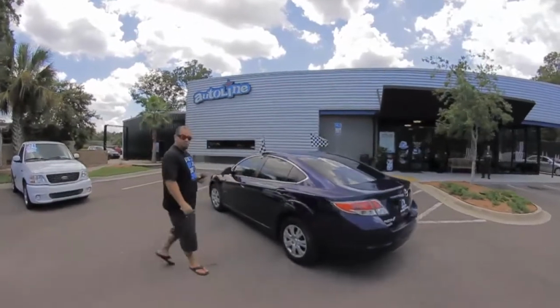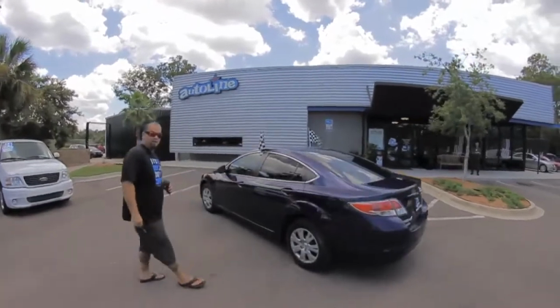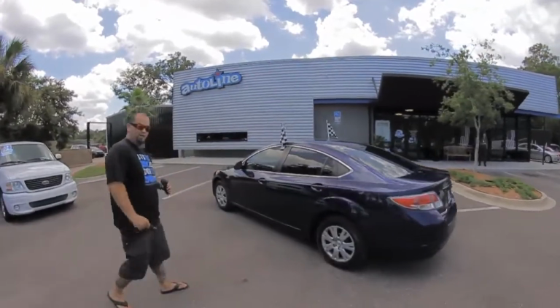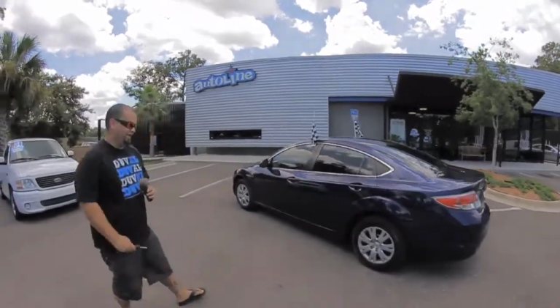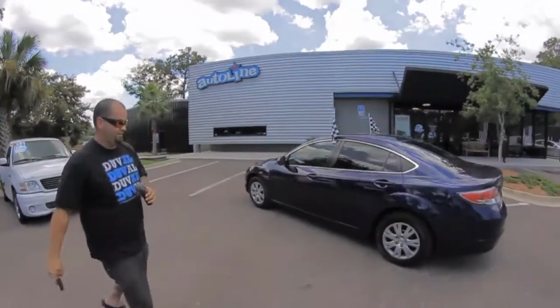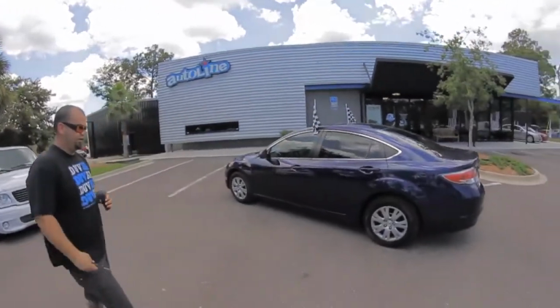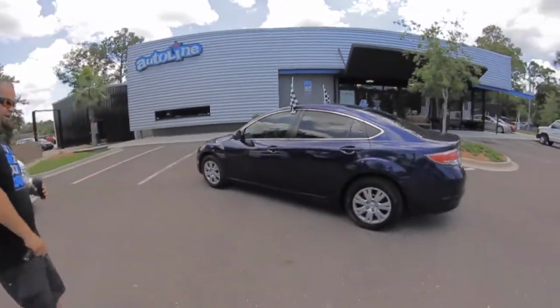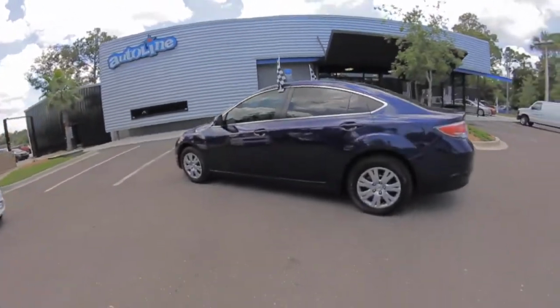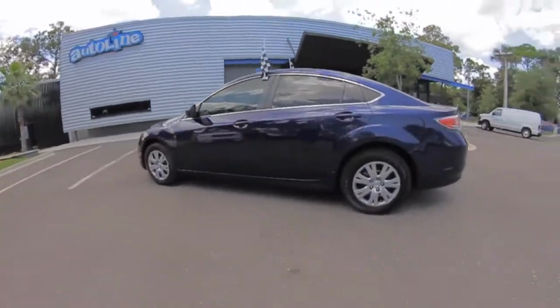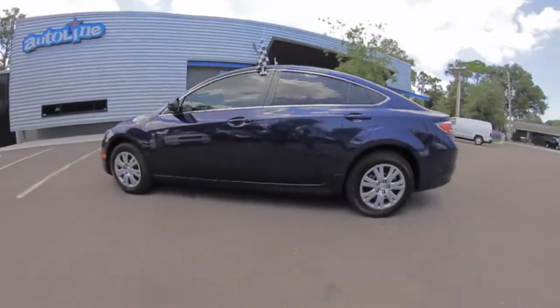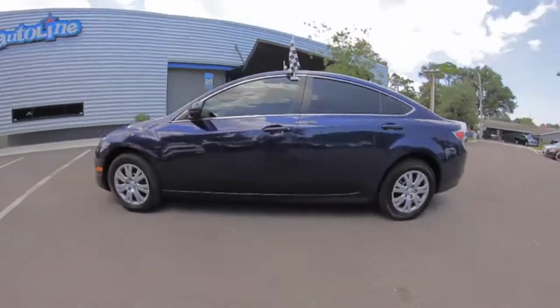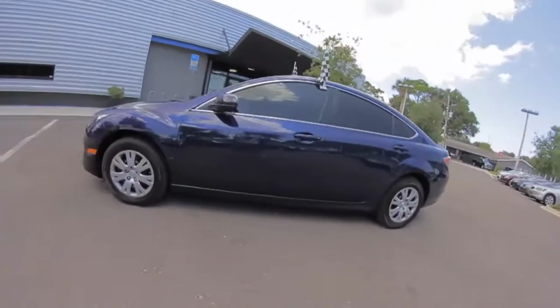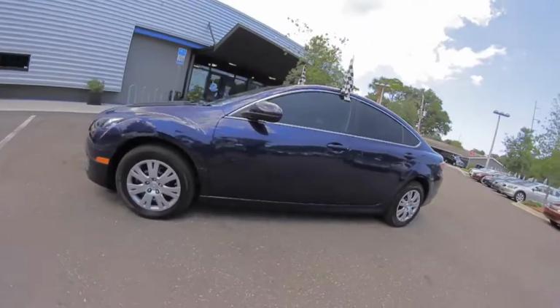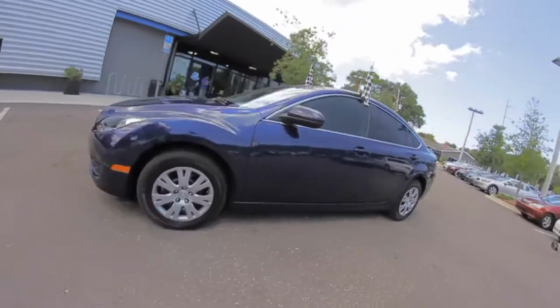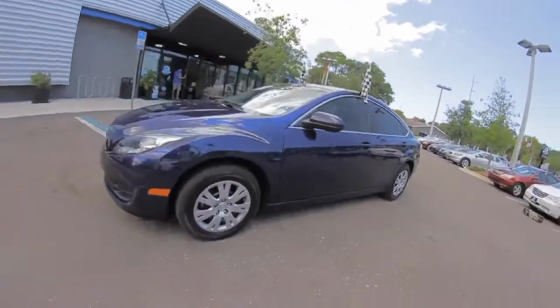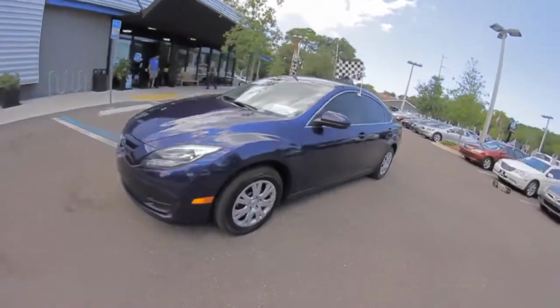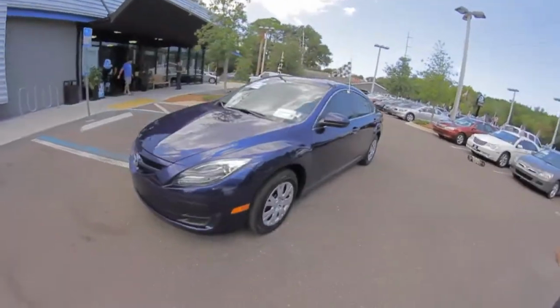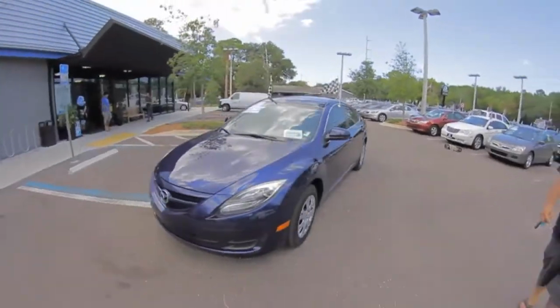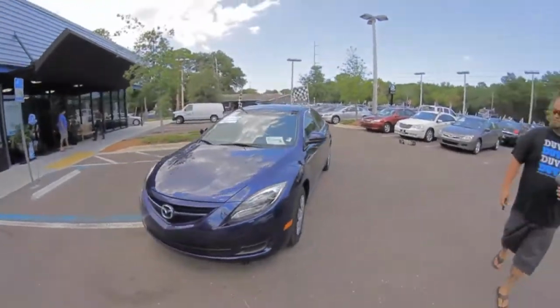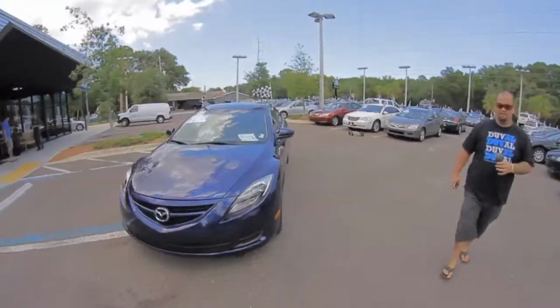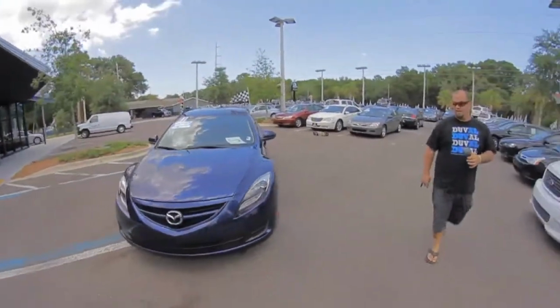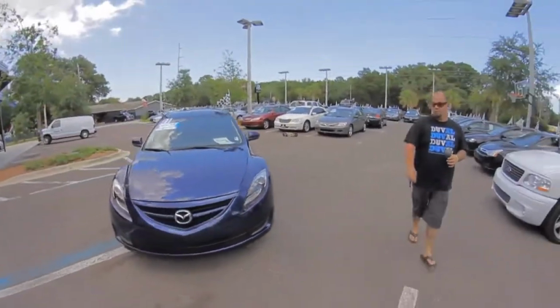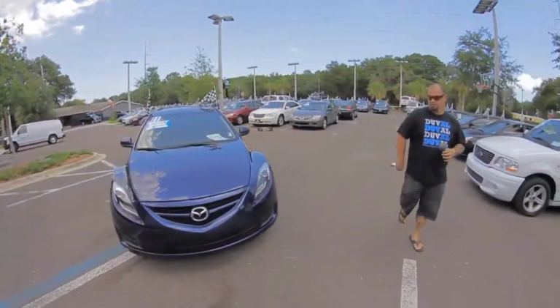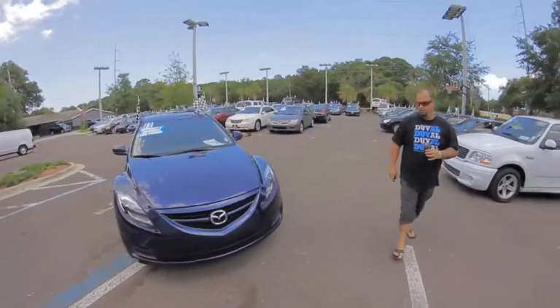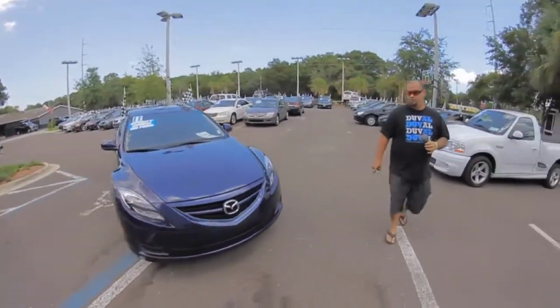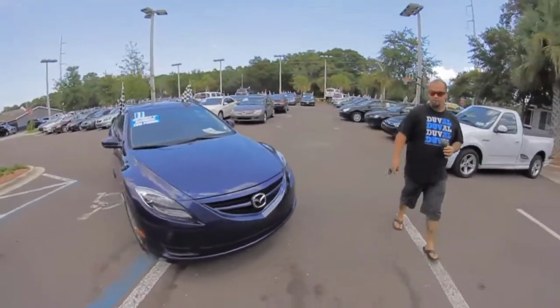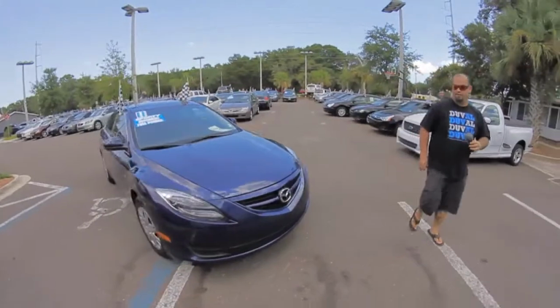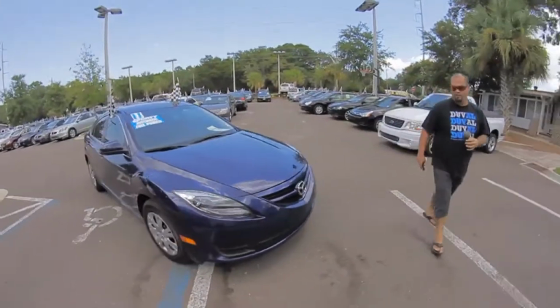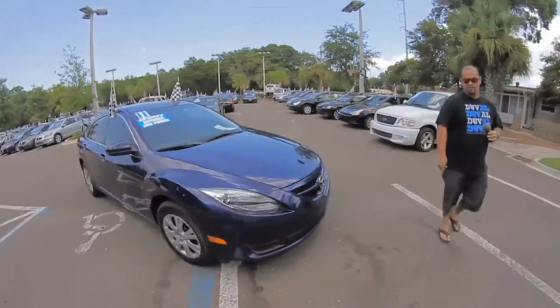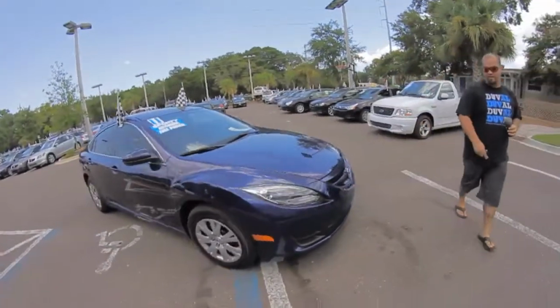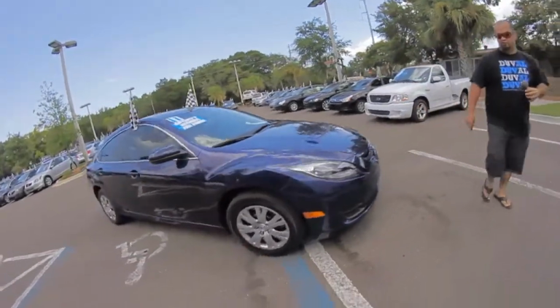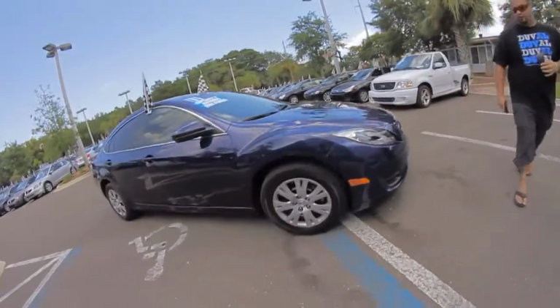Welcome to Autoline. I'm Woody, and this is our 2011 Mazda 6i Sport with a 2.3 liter inline four-cylinder motor.